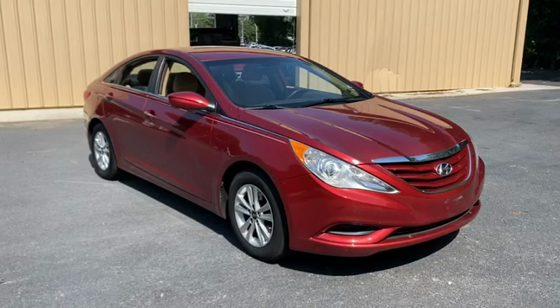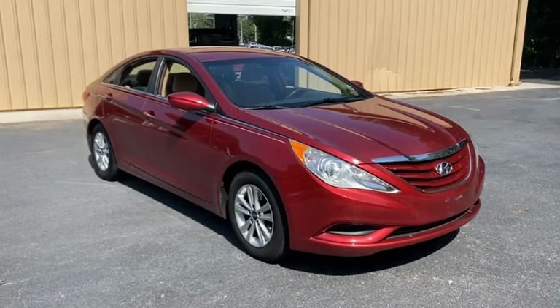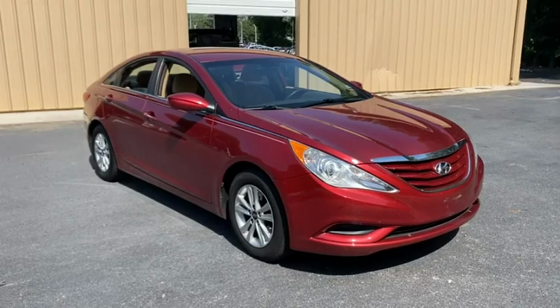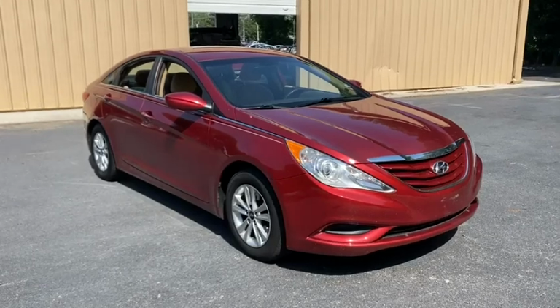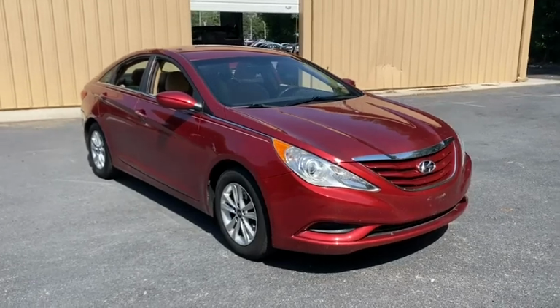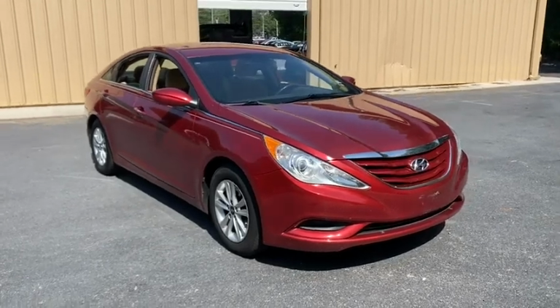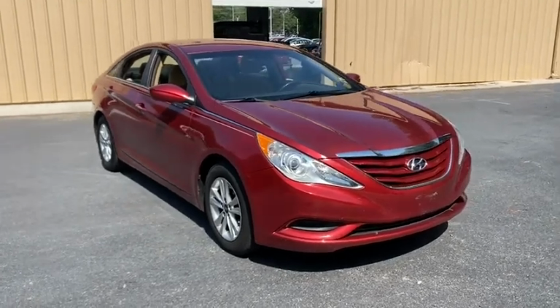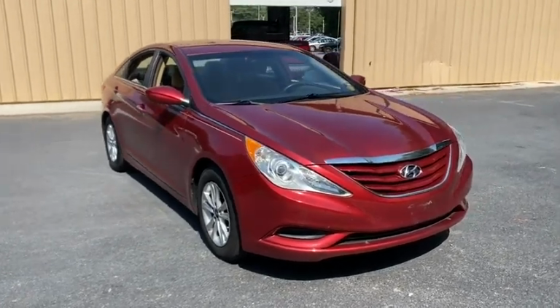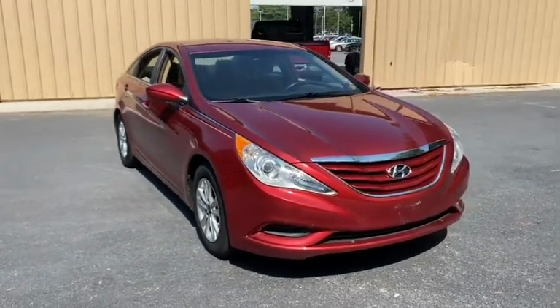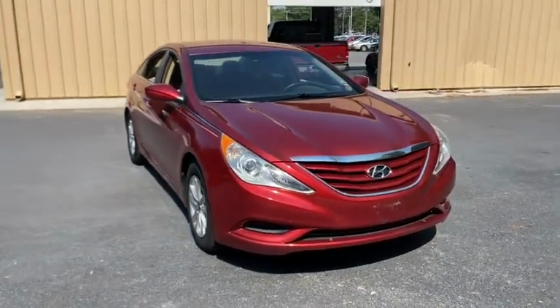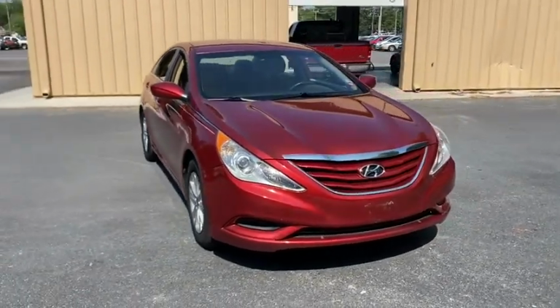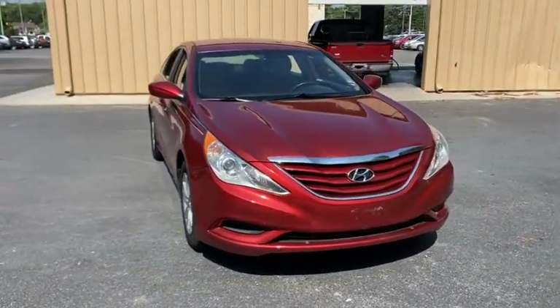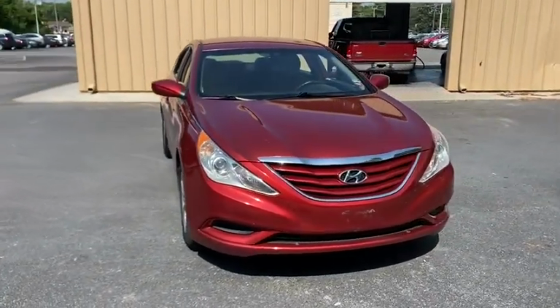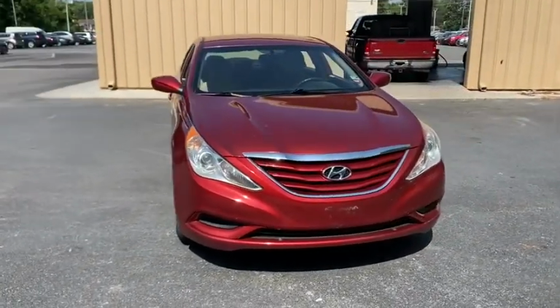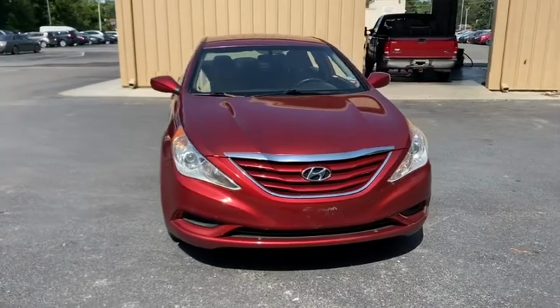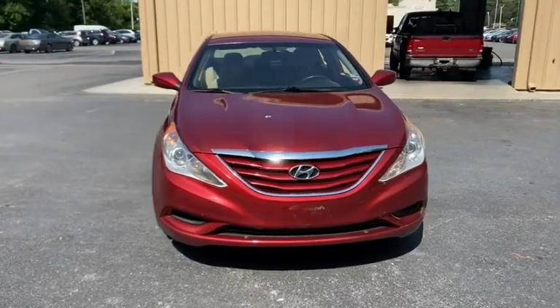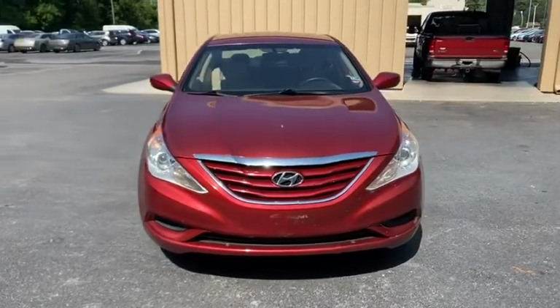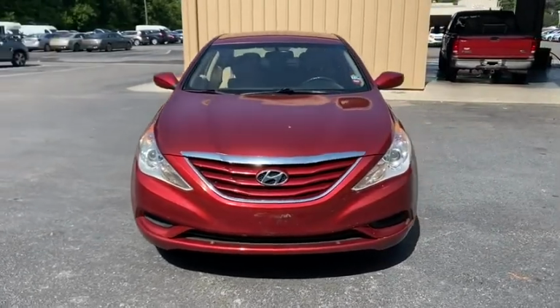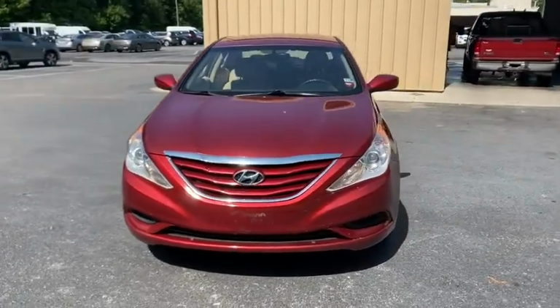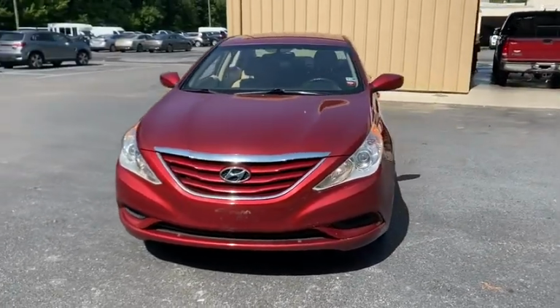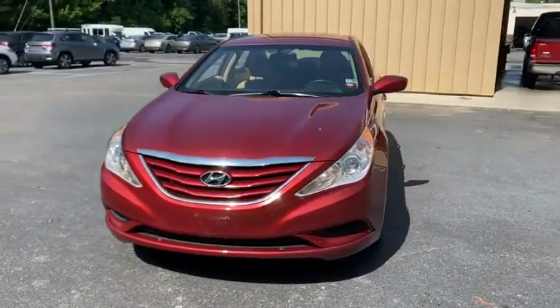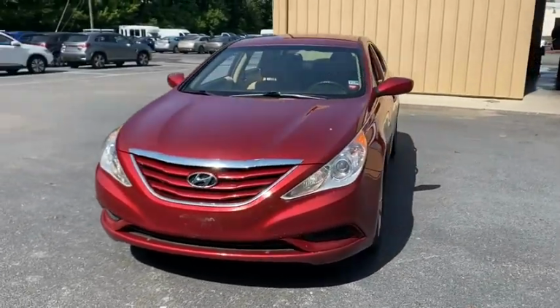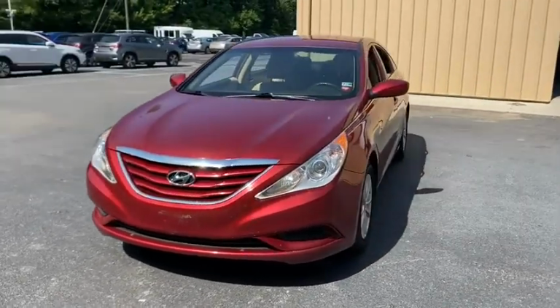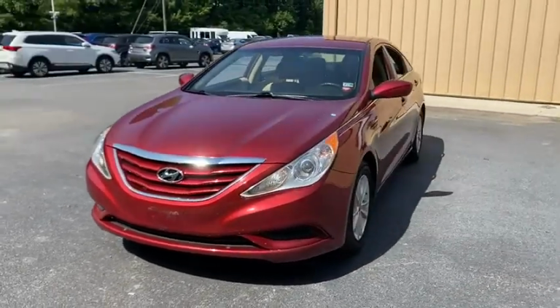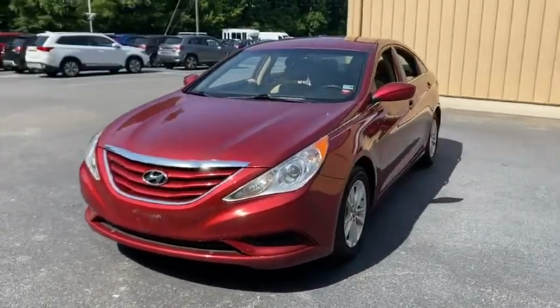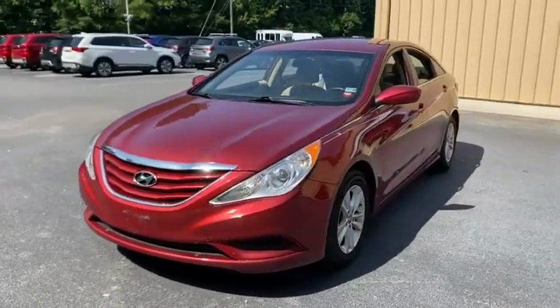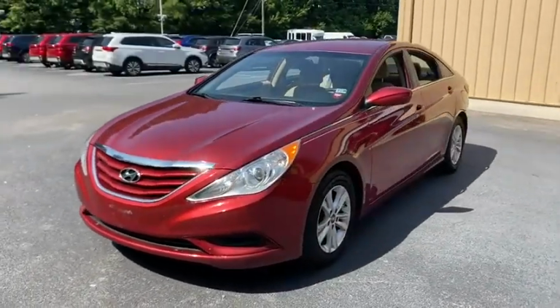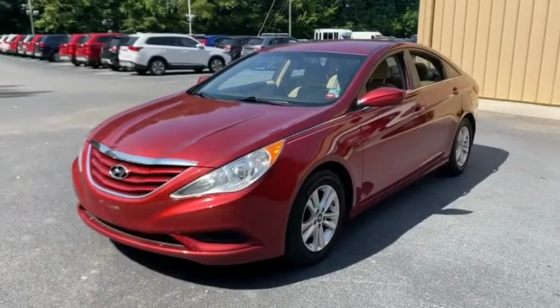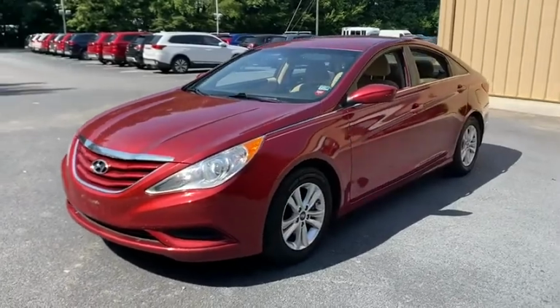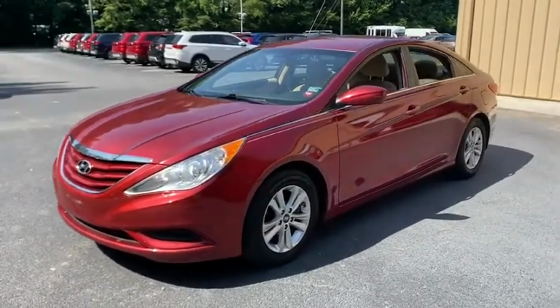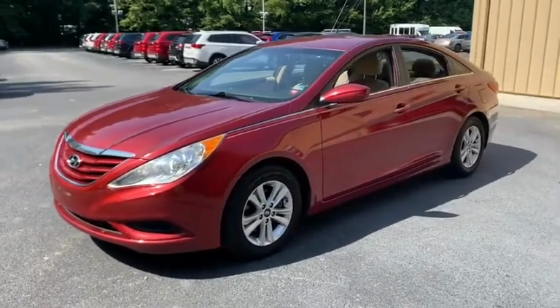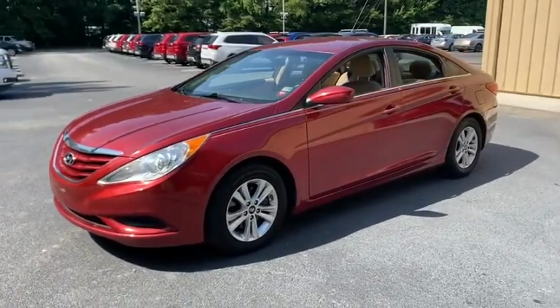Come test drive the 2013 Hyundai Sonata. The Sonata has a long list of technologically advanced interior features and options that make driving safer, more convenient, and much more fun.